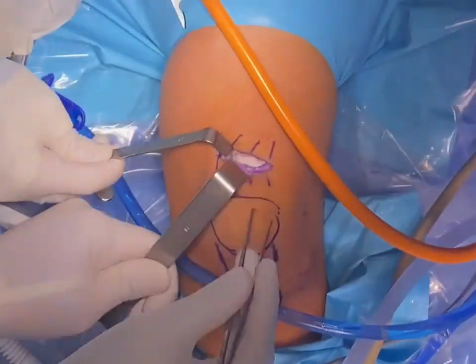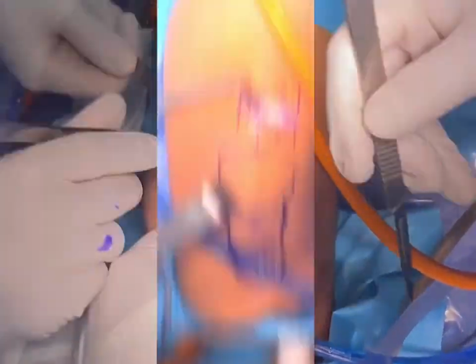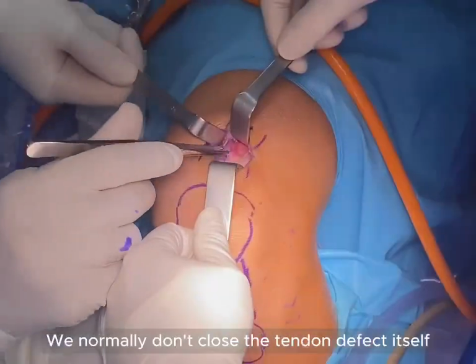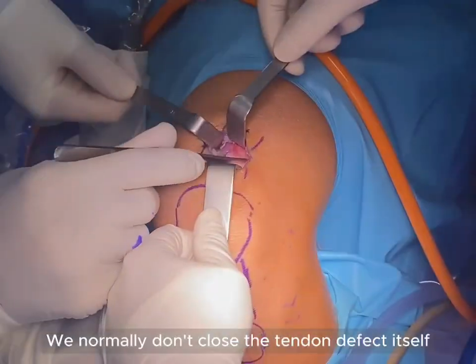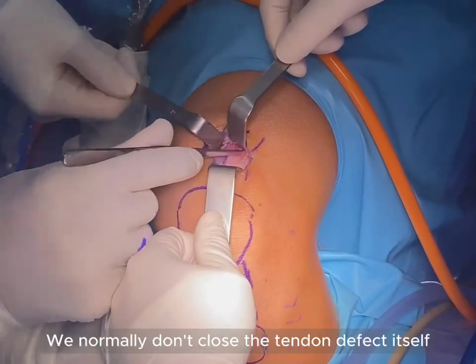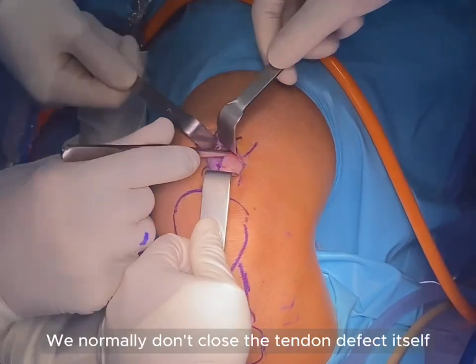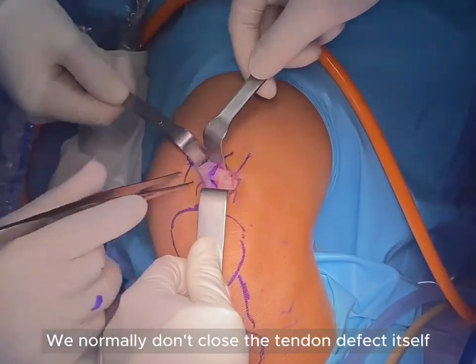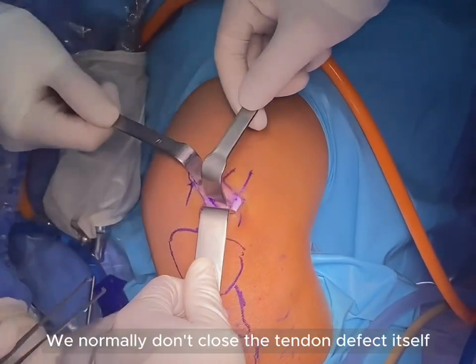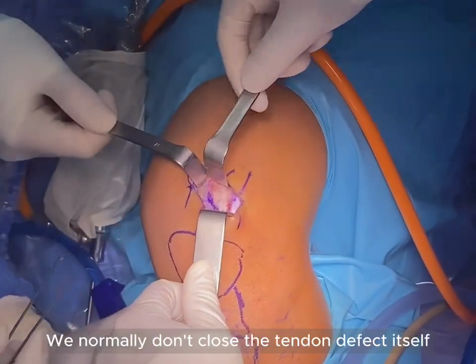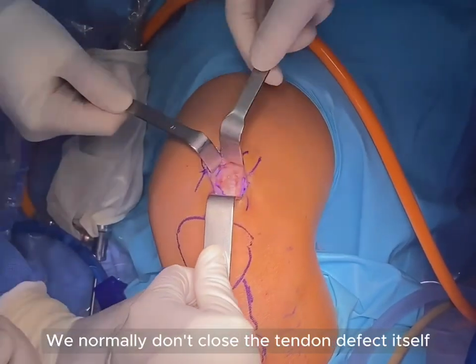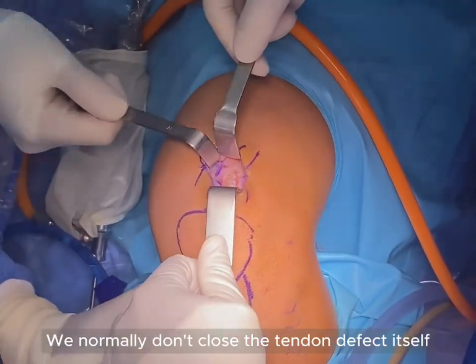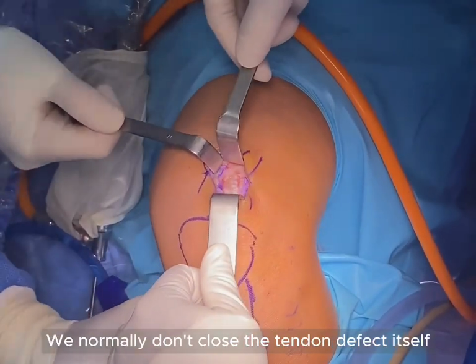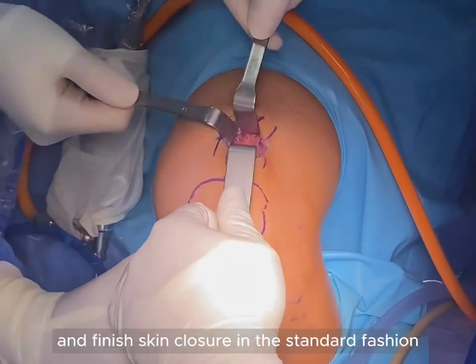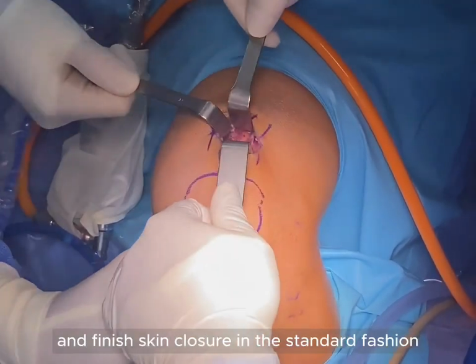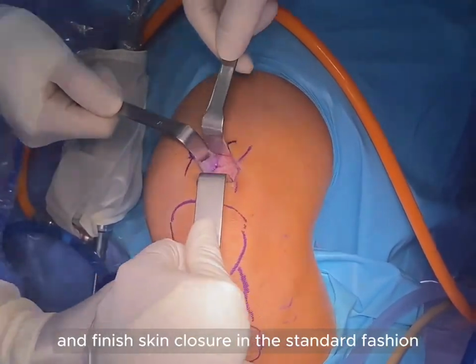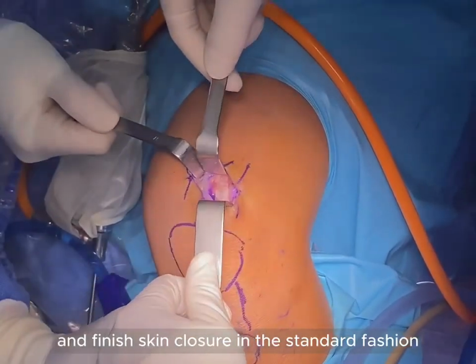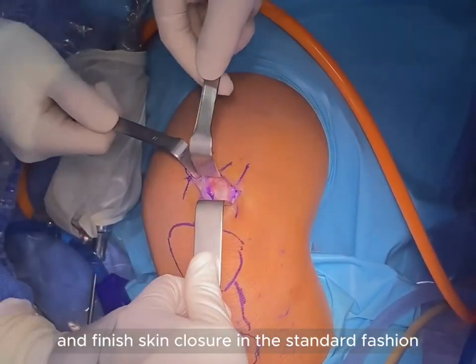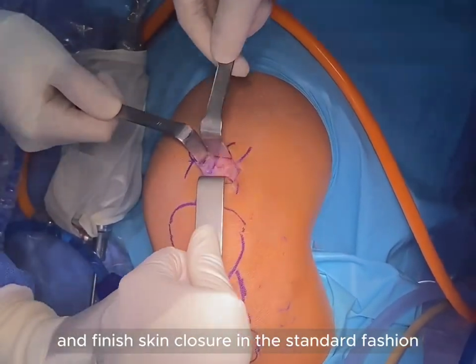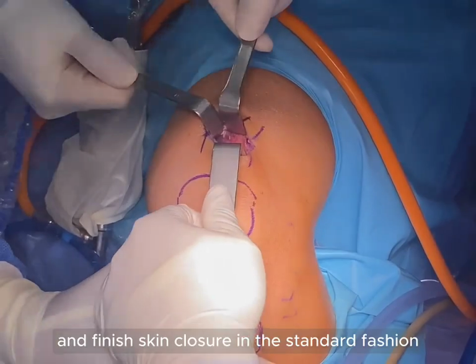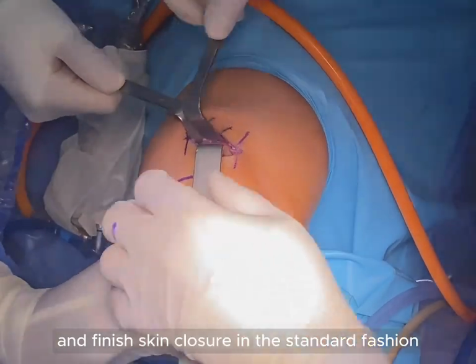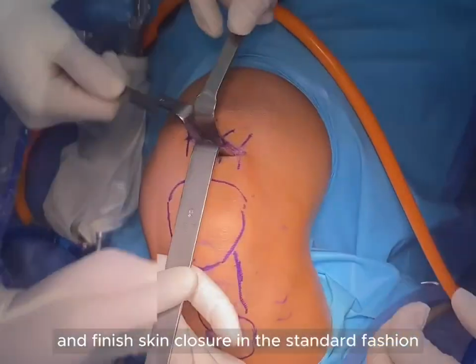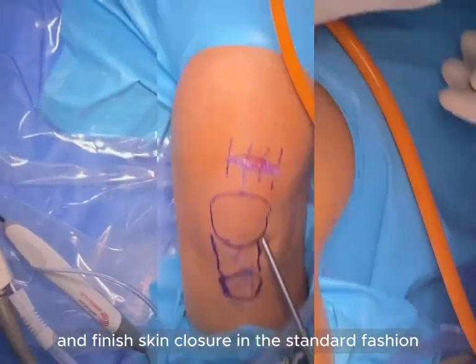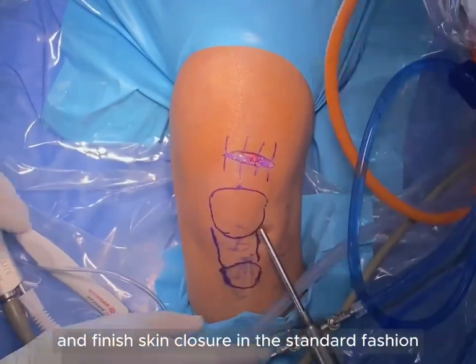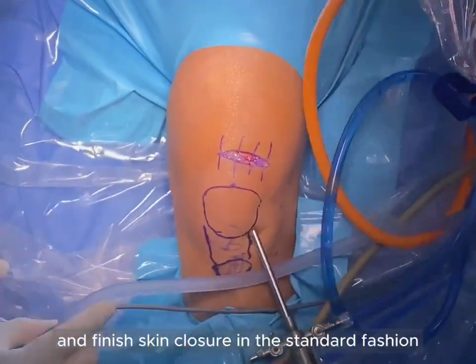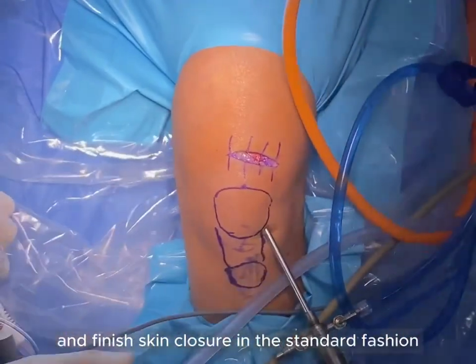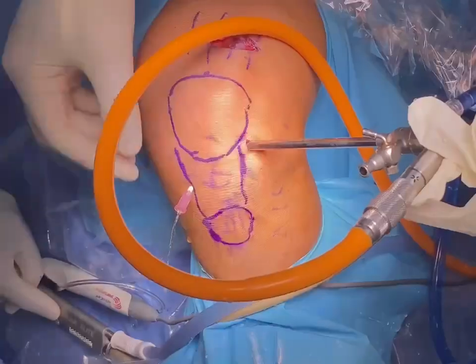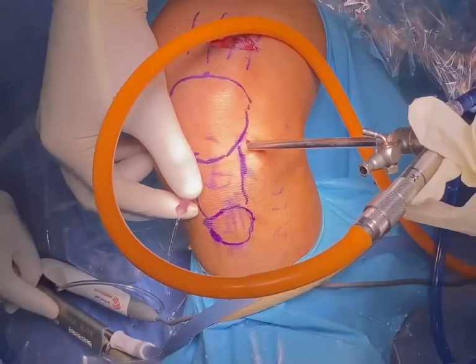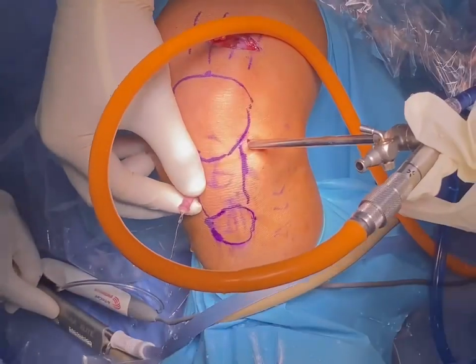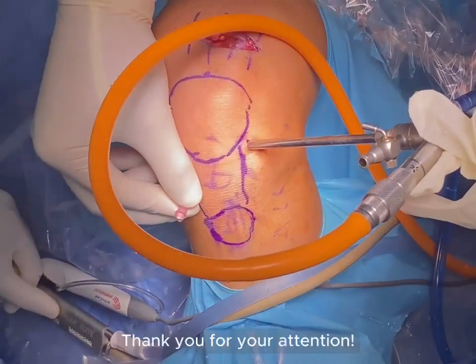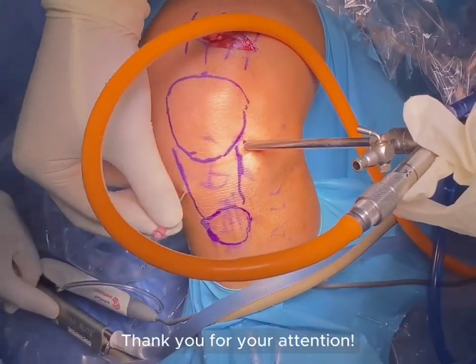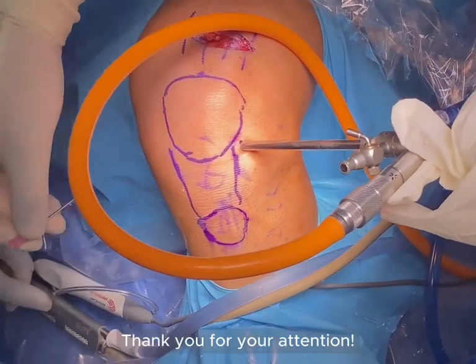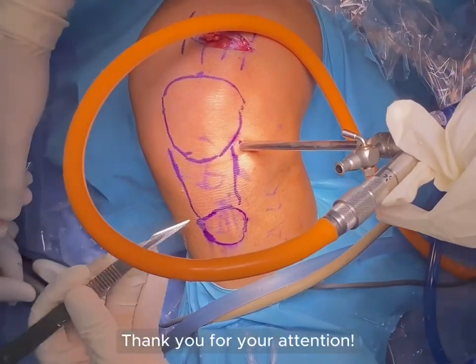We normally don't close the tendon defect itself and finish skin closure in the standard fashion. Thank you for your attention.